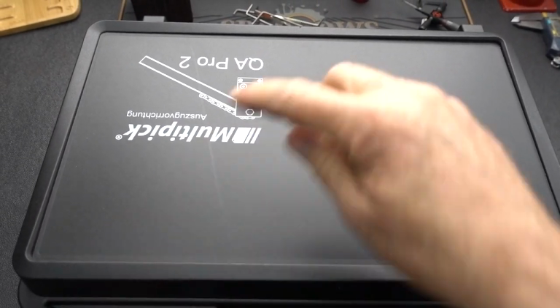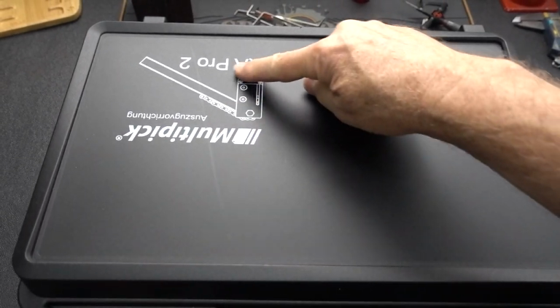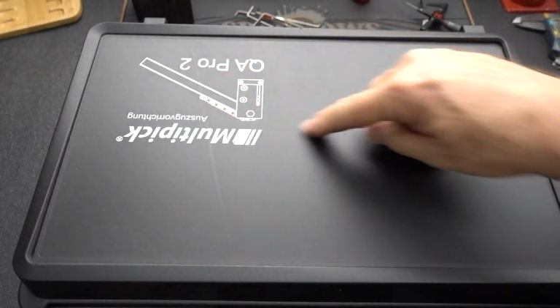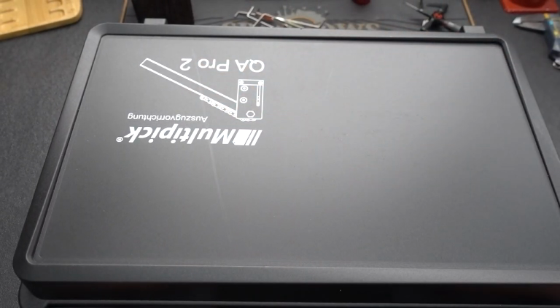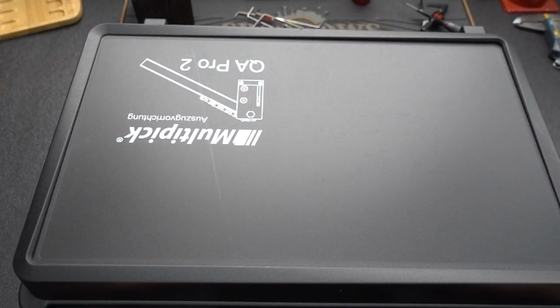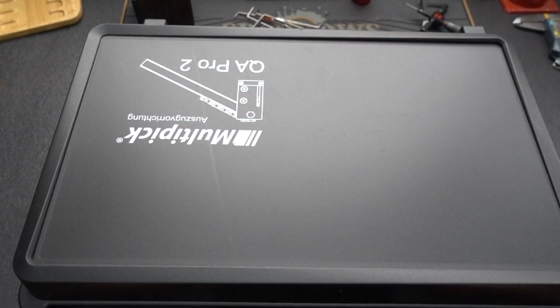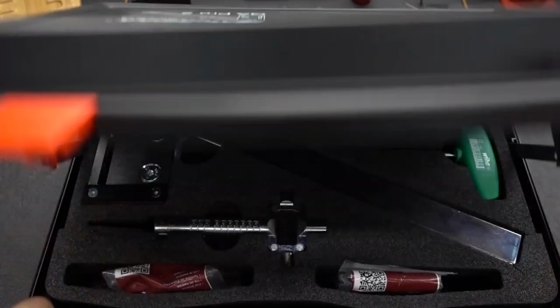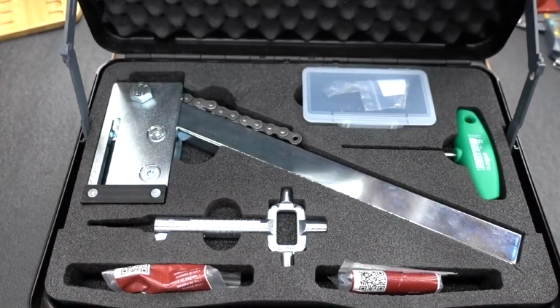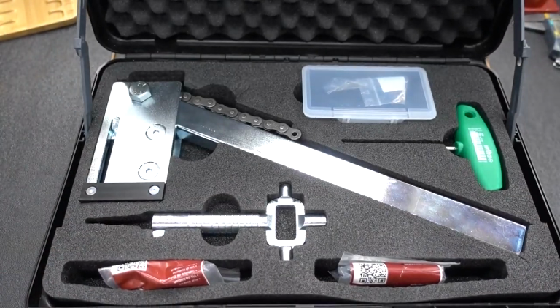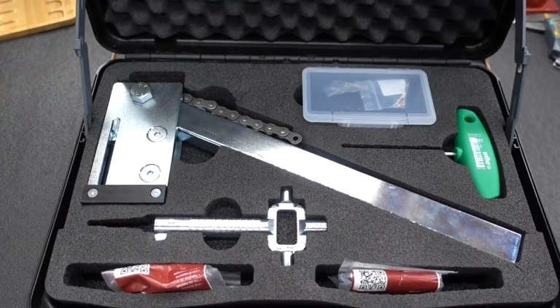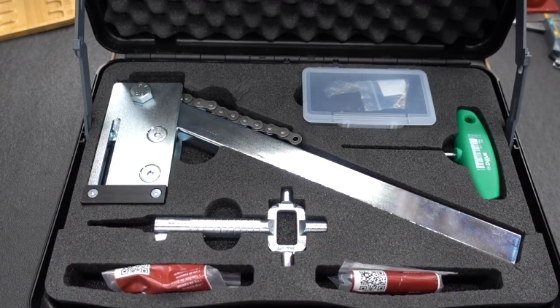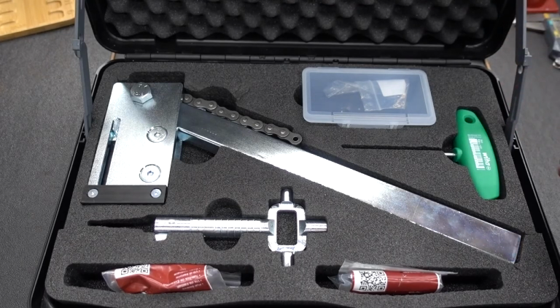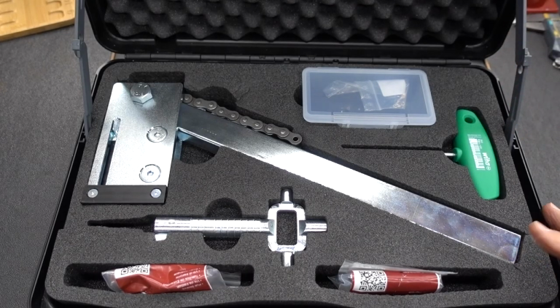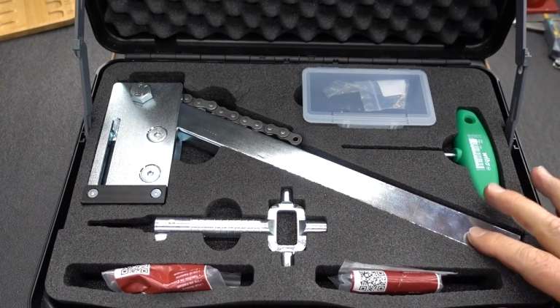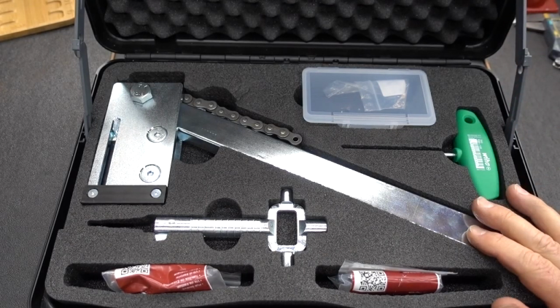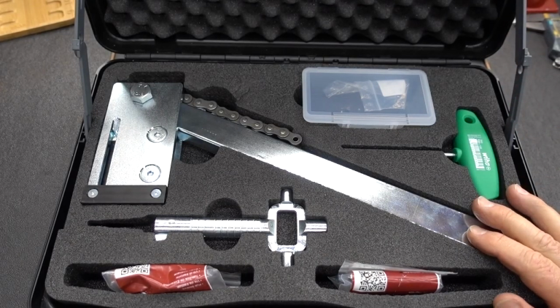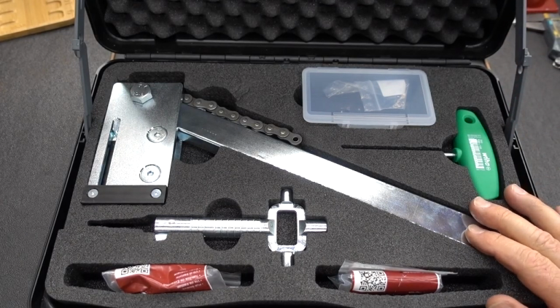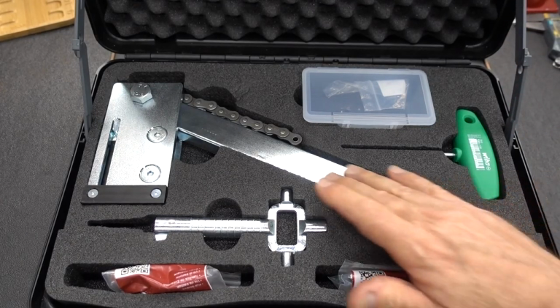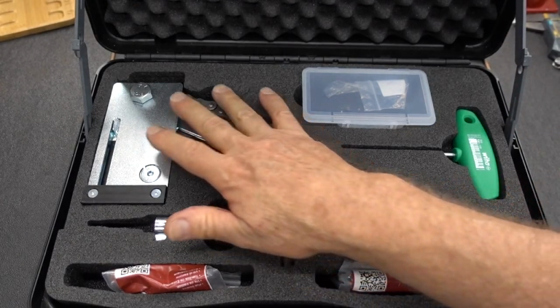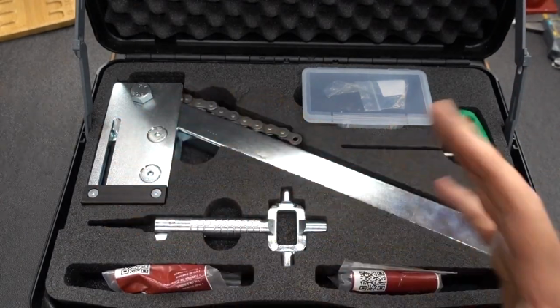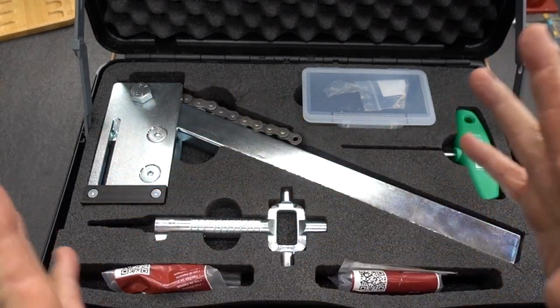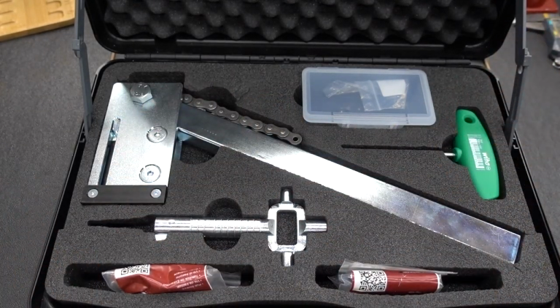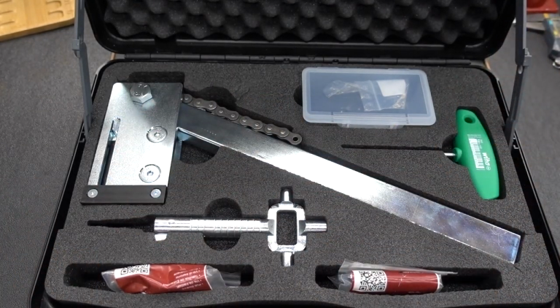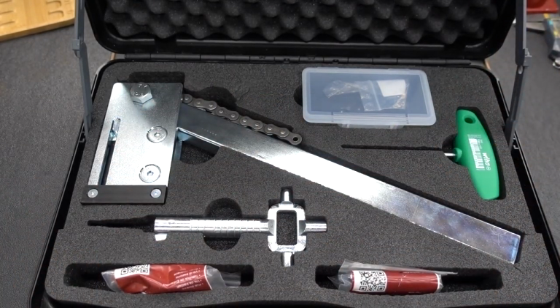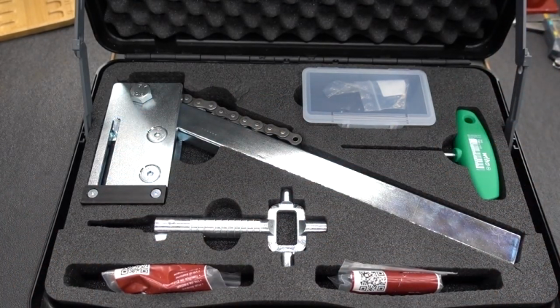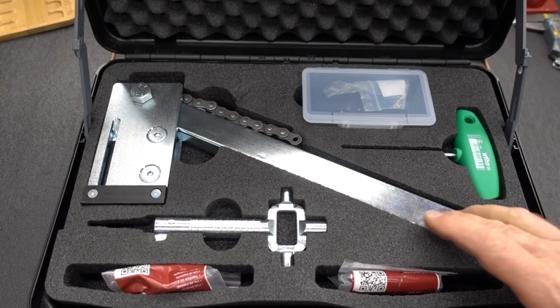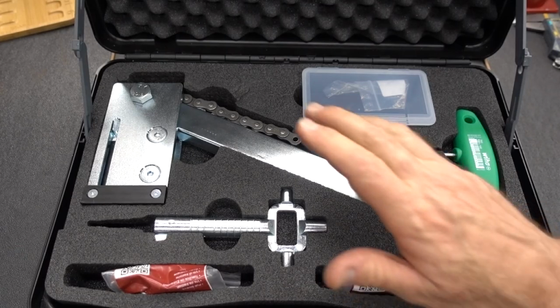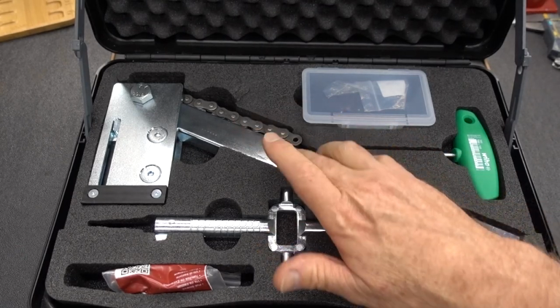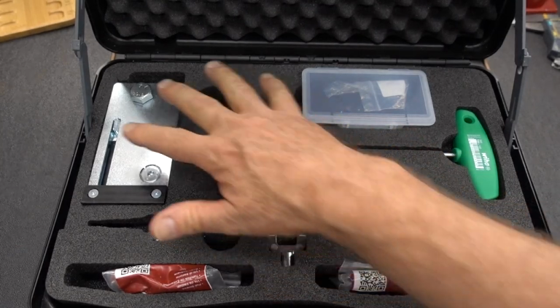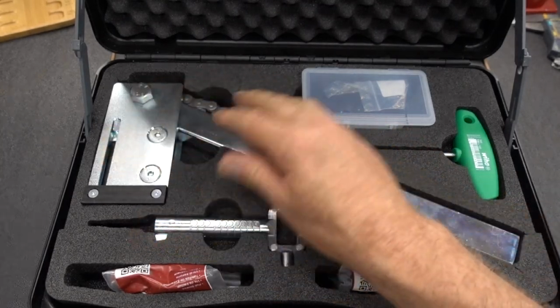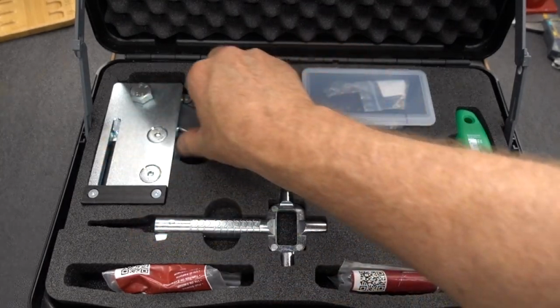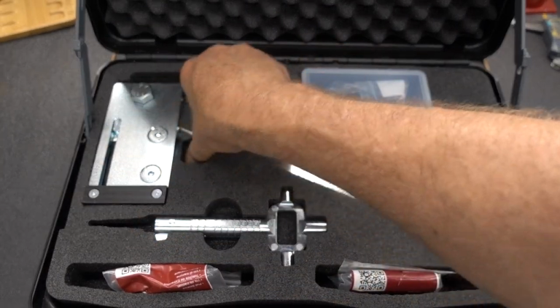I know it kind of looks like Thor's hammer there — and it really does look like Thor's hammer. Beautiful, shiny — my sole criteria for success, right? Anyway, we have the tool itself.